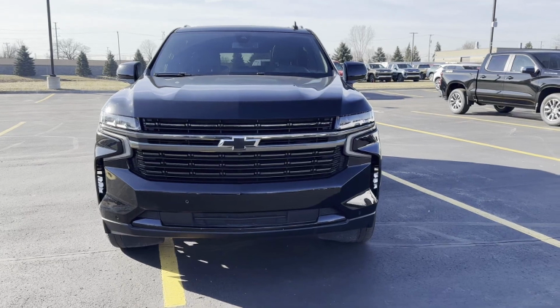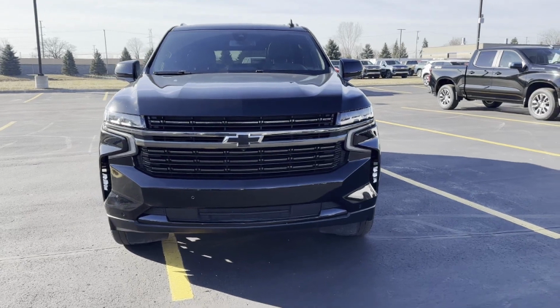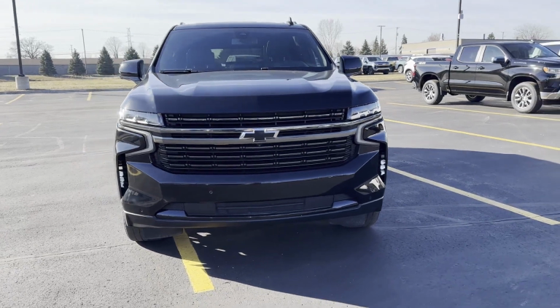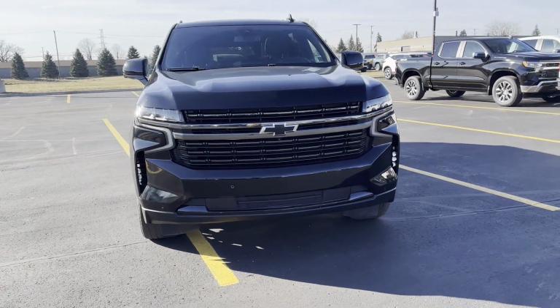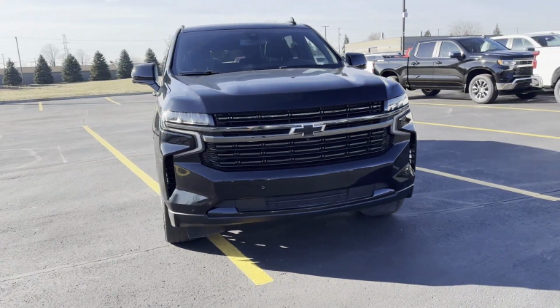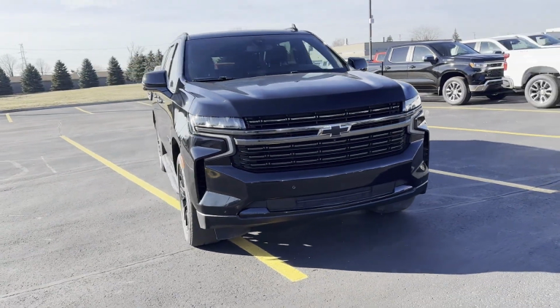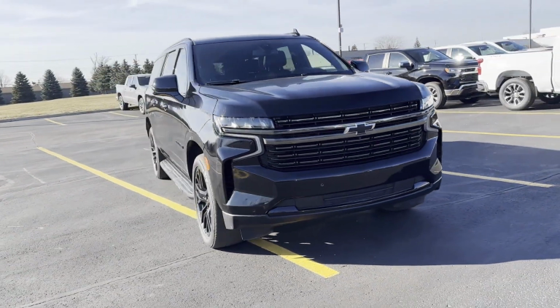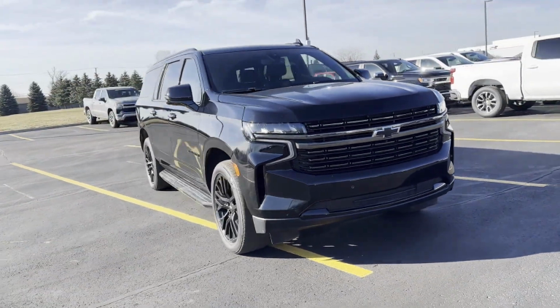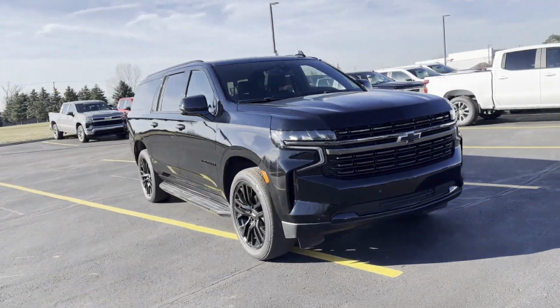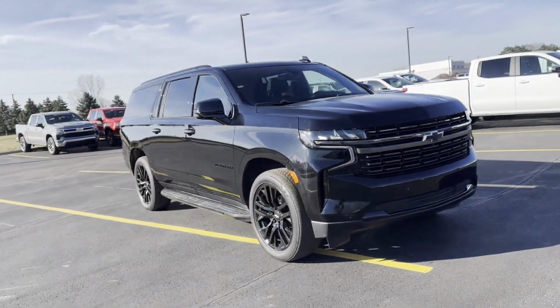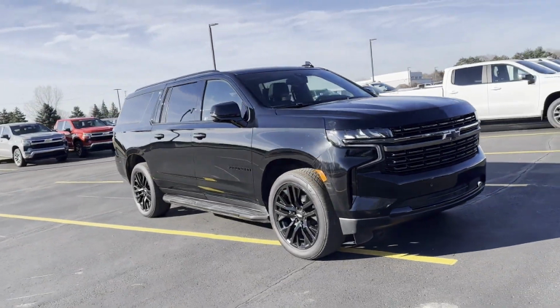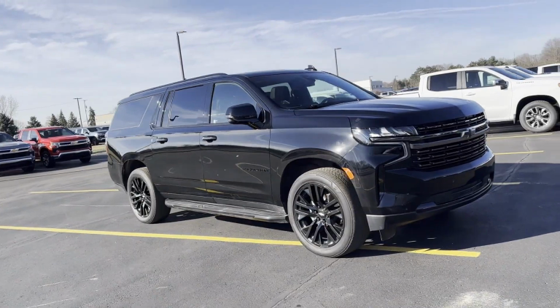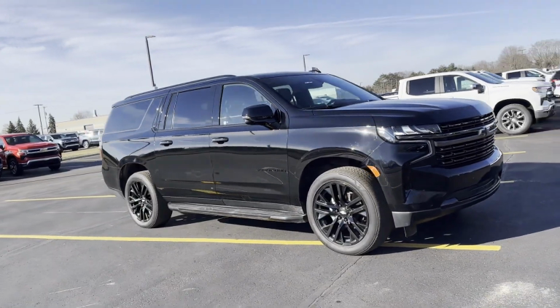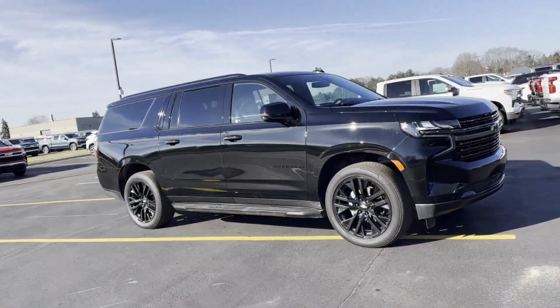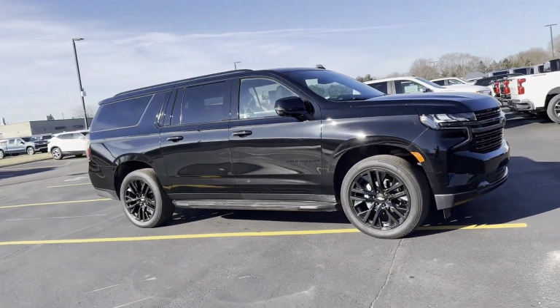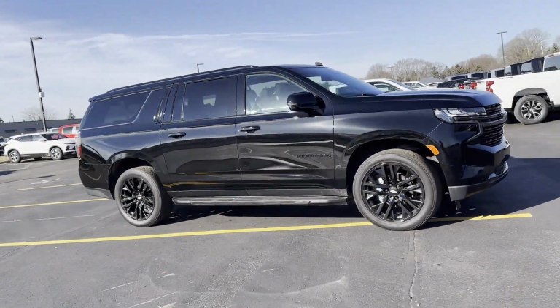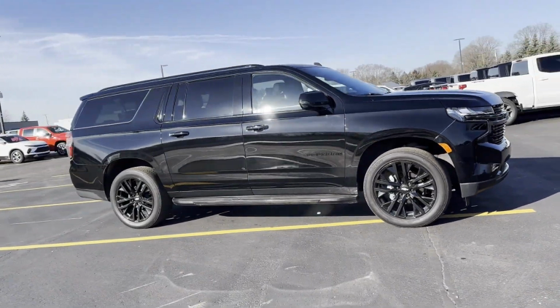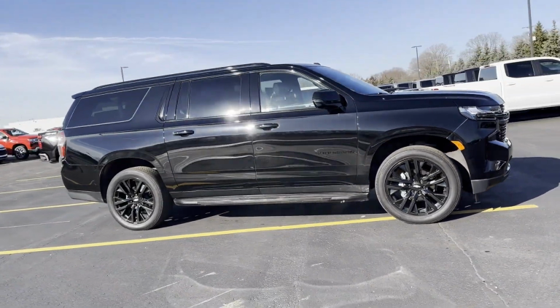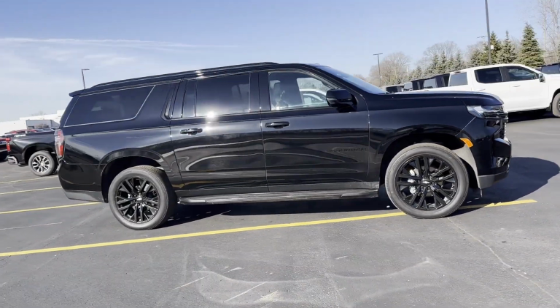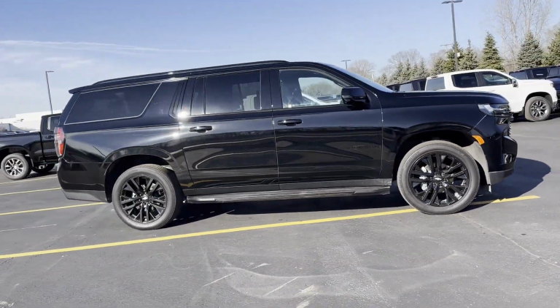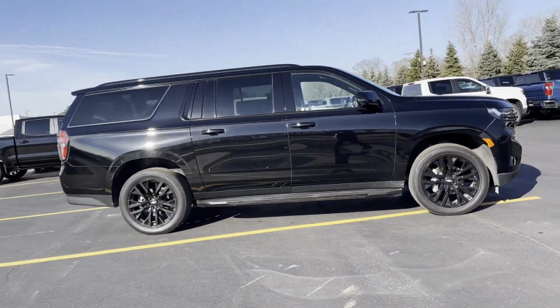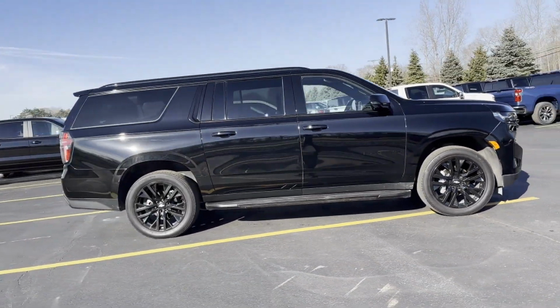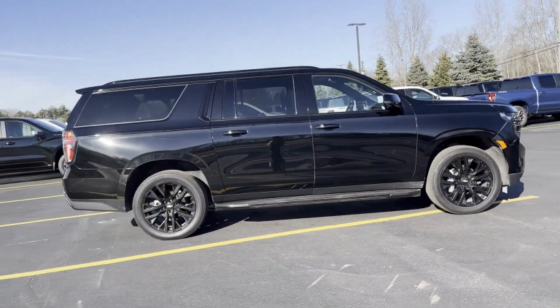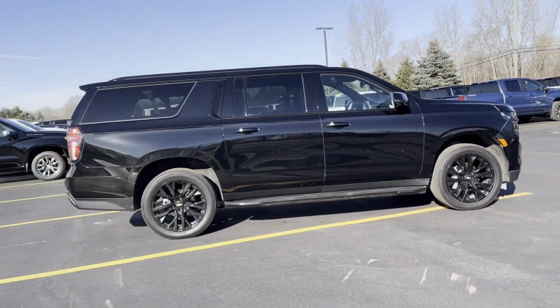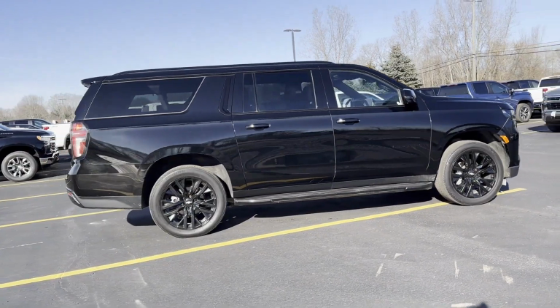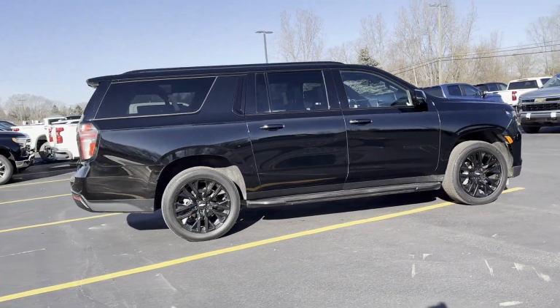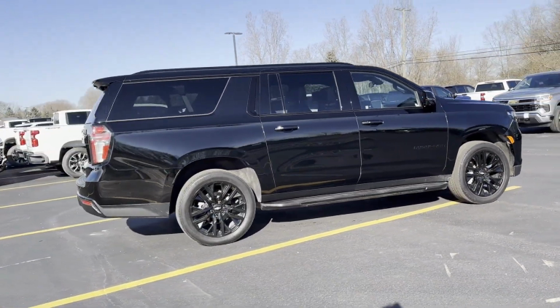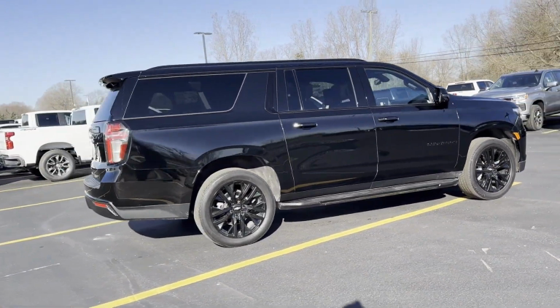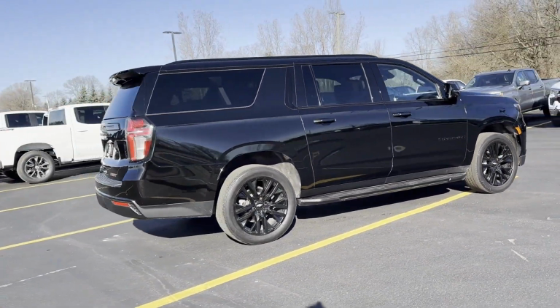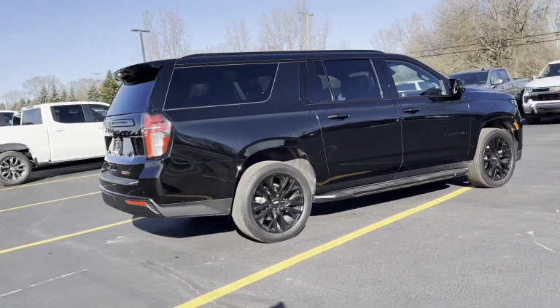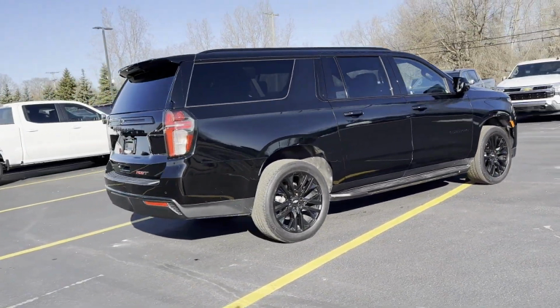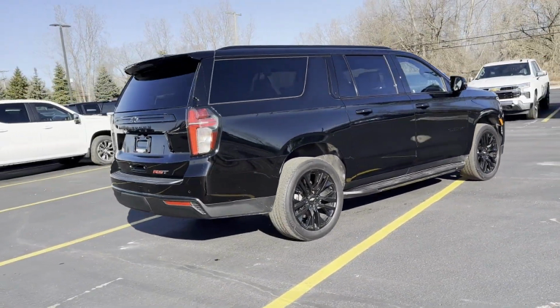2021 Chevrolet Suburban. With less than 41,000 miles on the odometer, this SUV offers space as well as power and performance. You won't be able to pass up on these extra features.